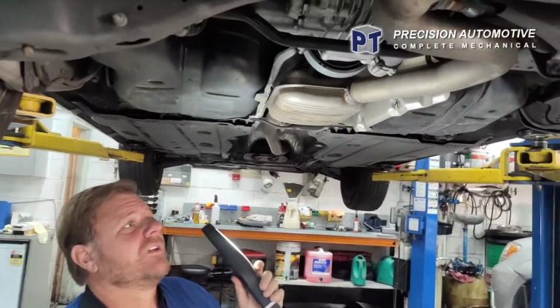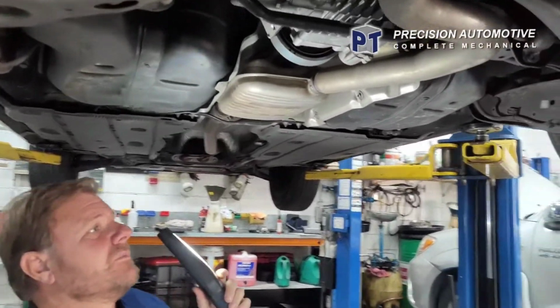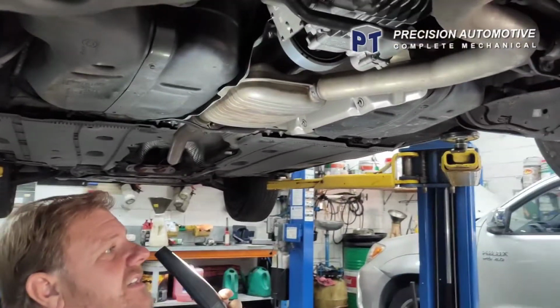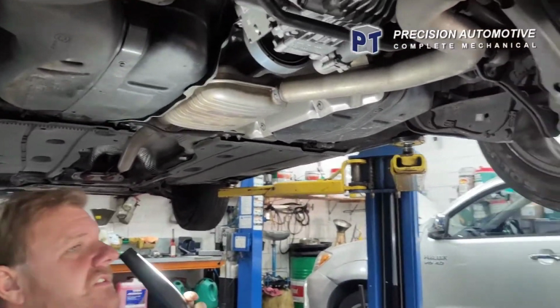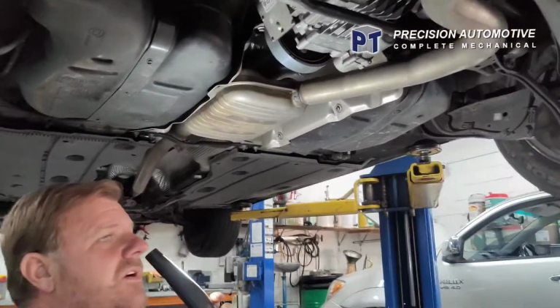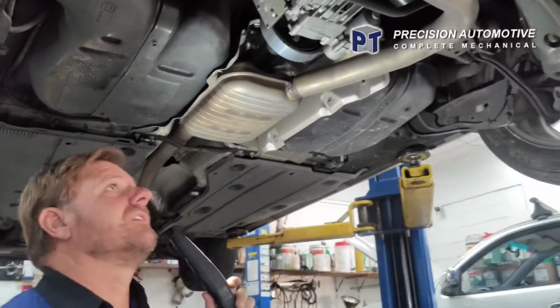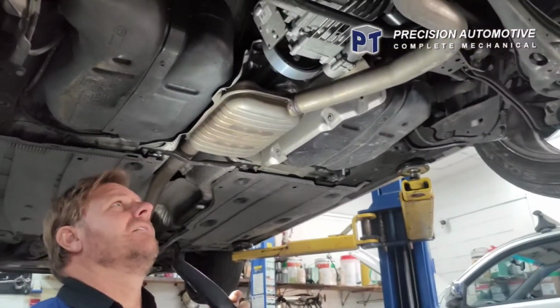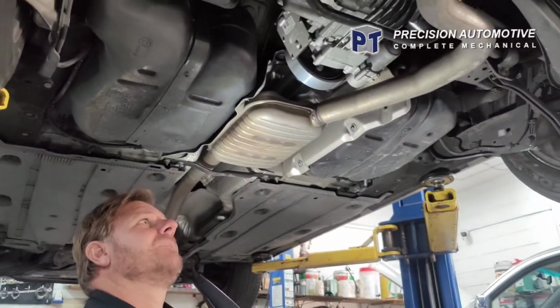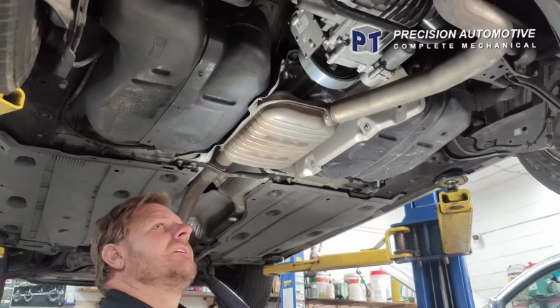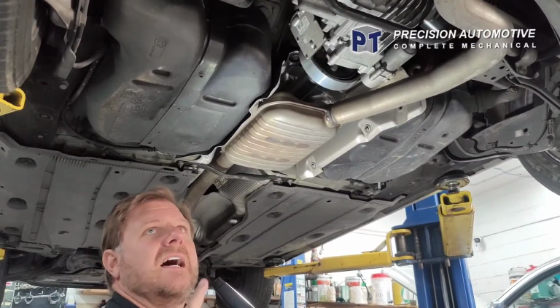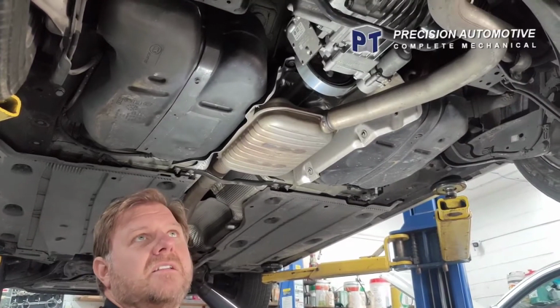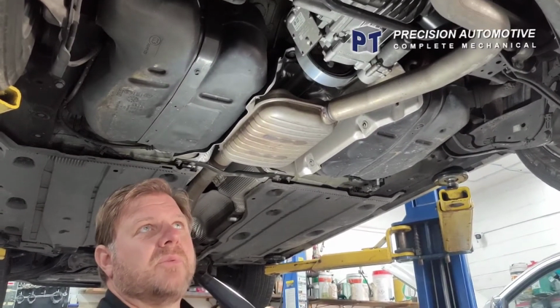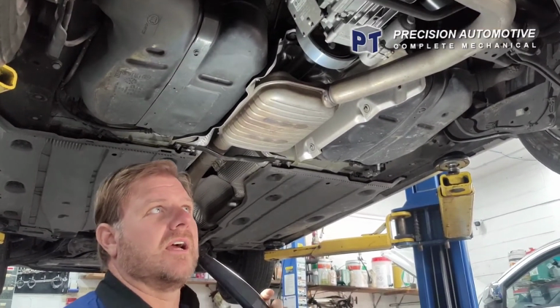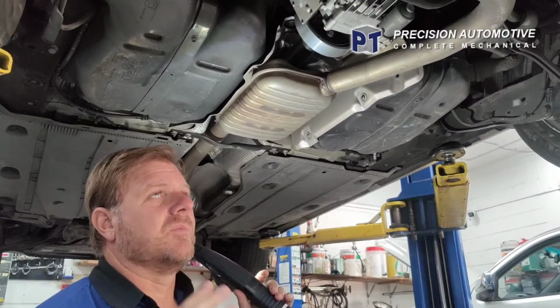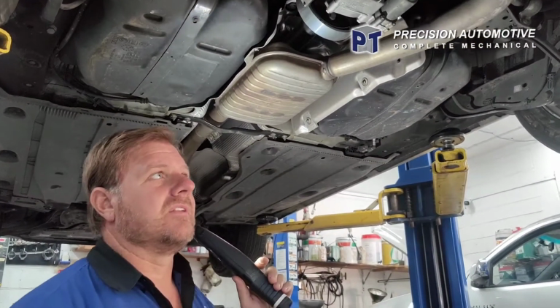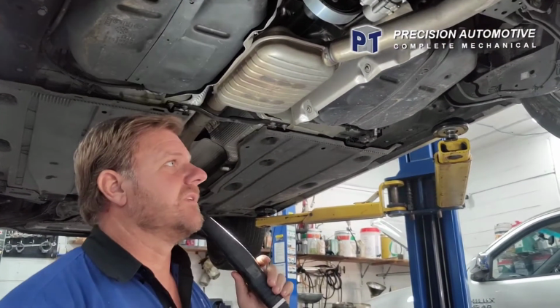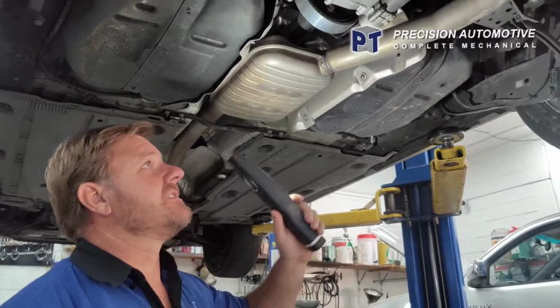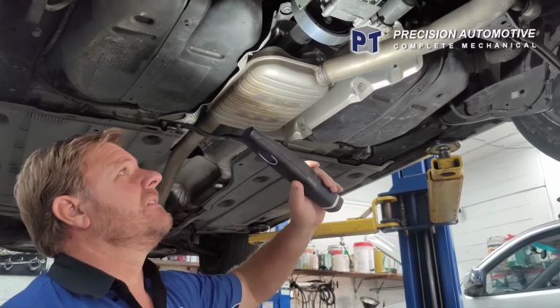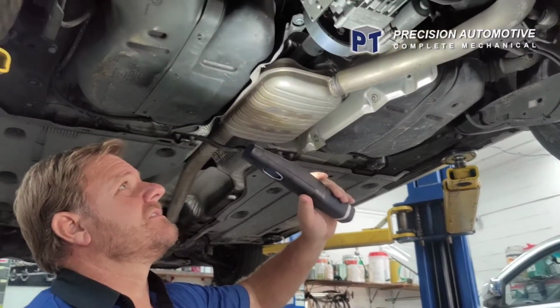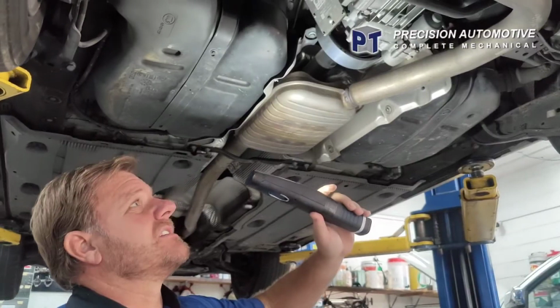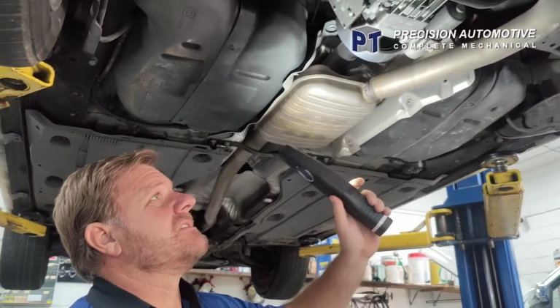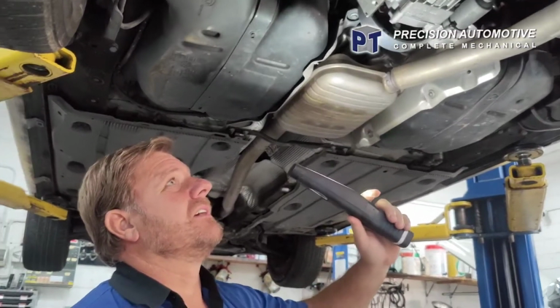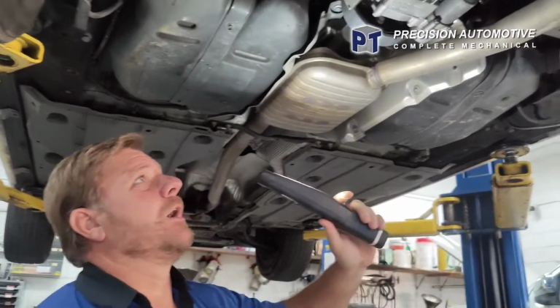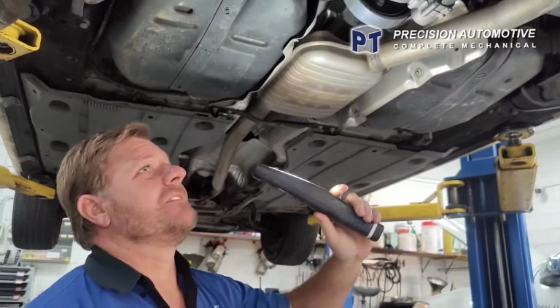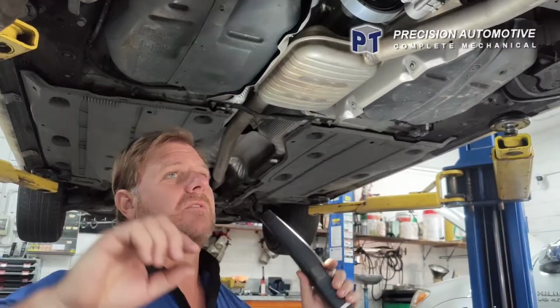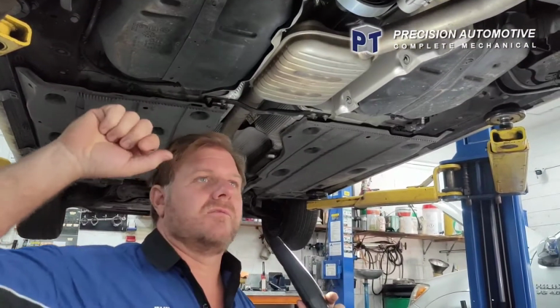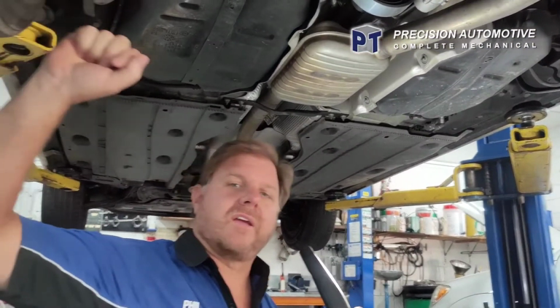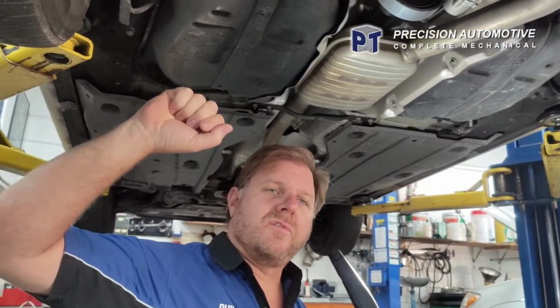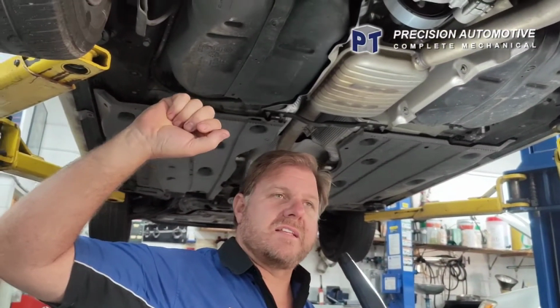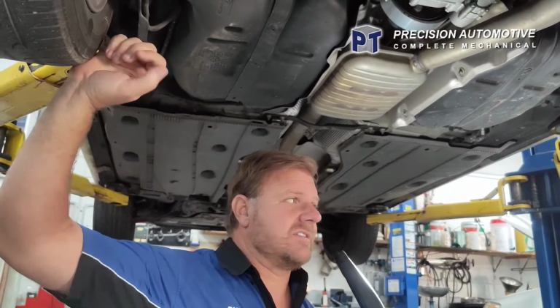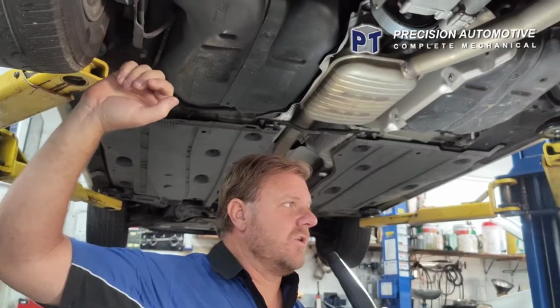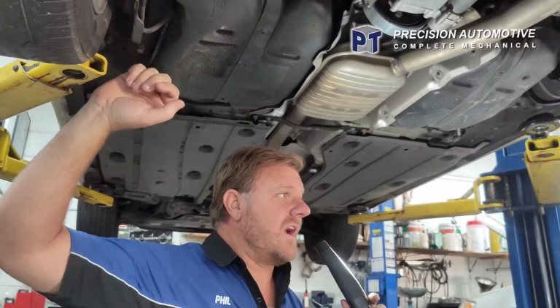Phil here from PT Precision Automotive. This is a car that I bought - I like buying things and fixing them, just for the experience. This is a Volkswagen Golf 2016 All-Track.